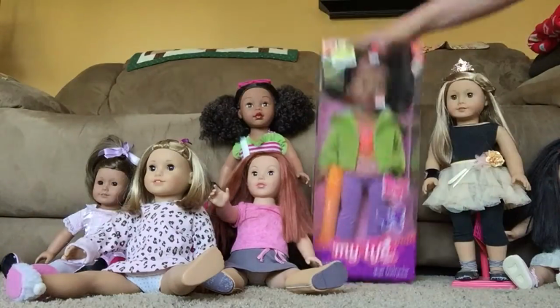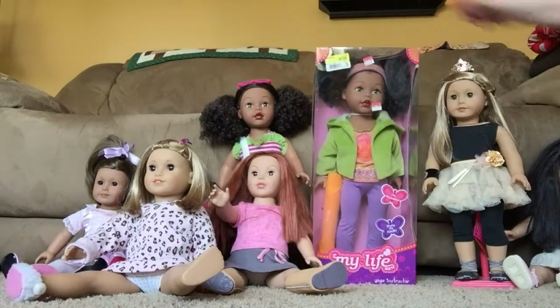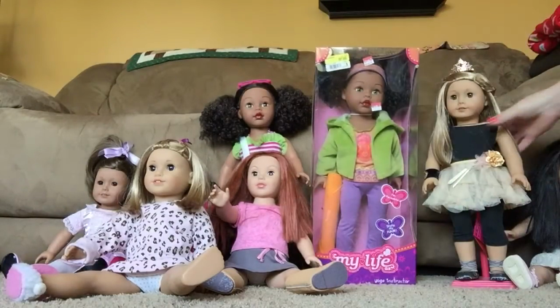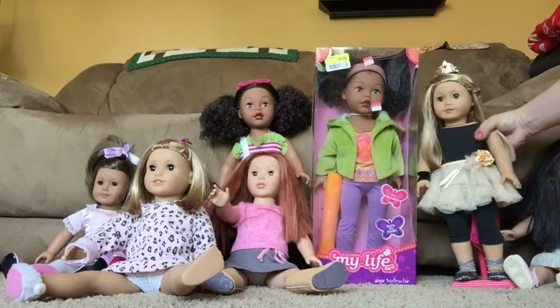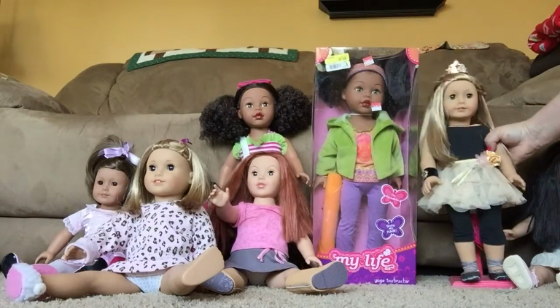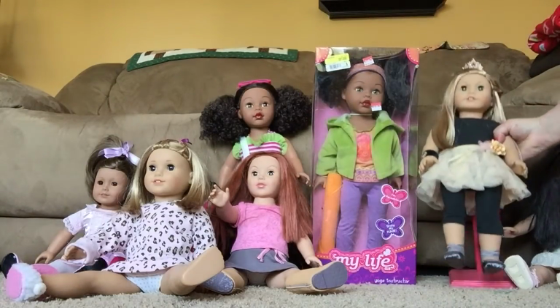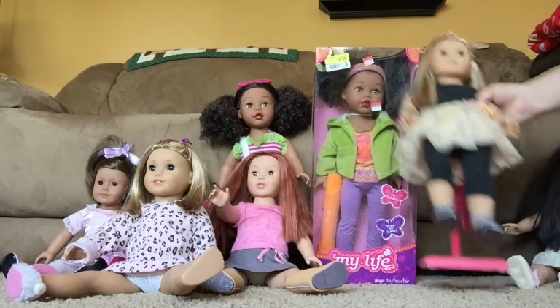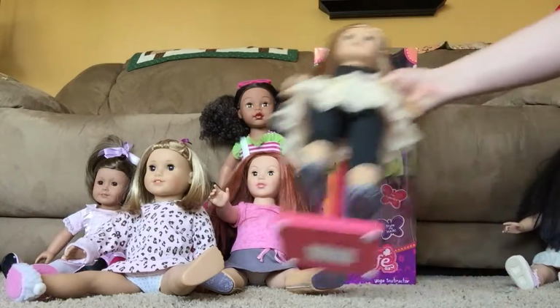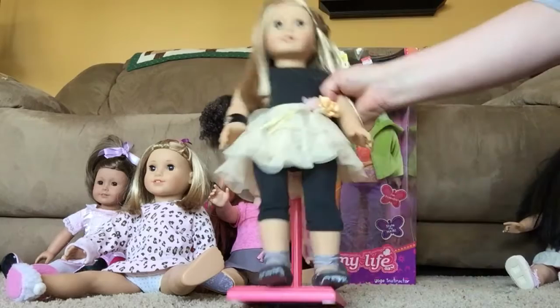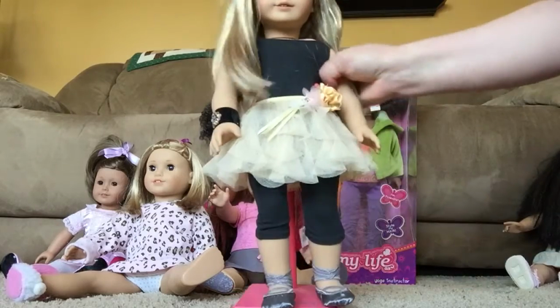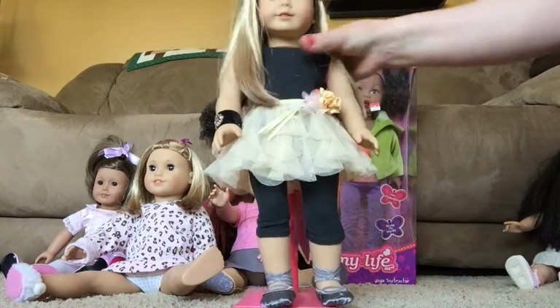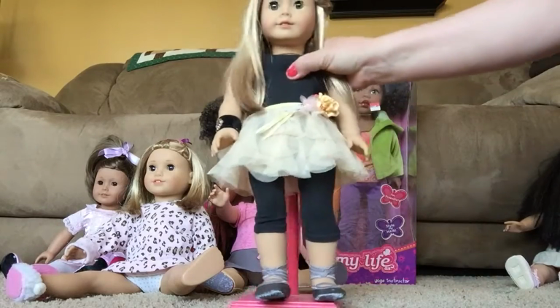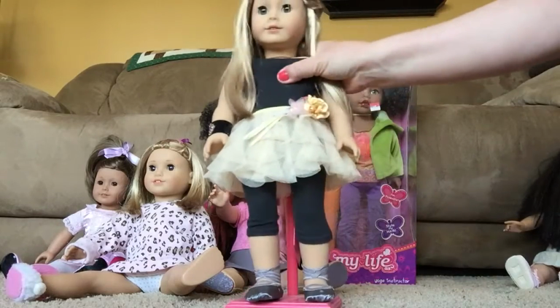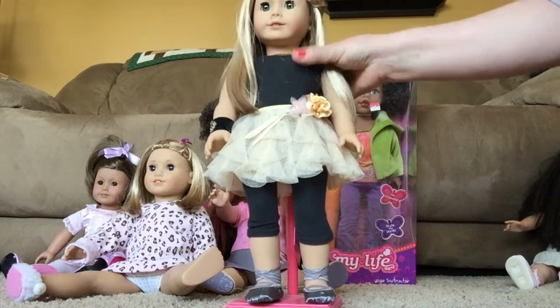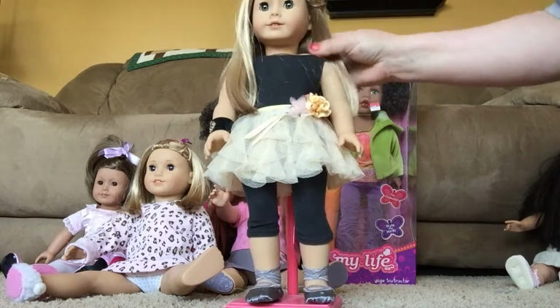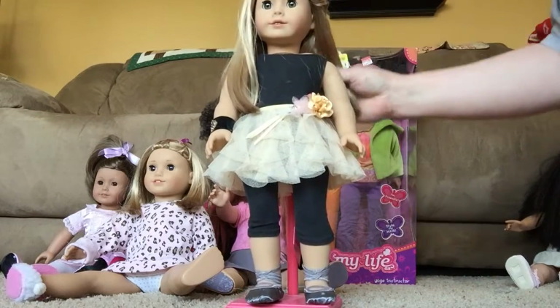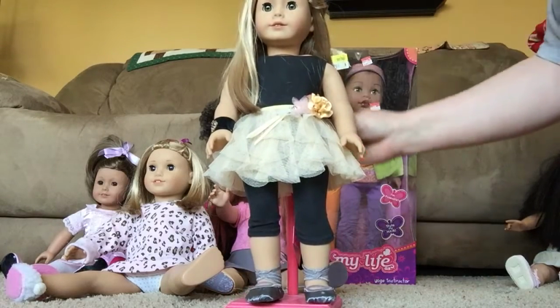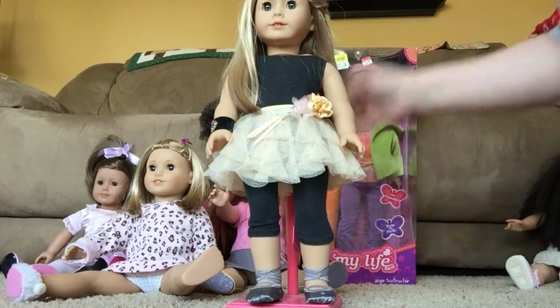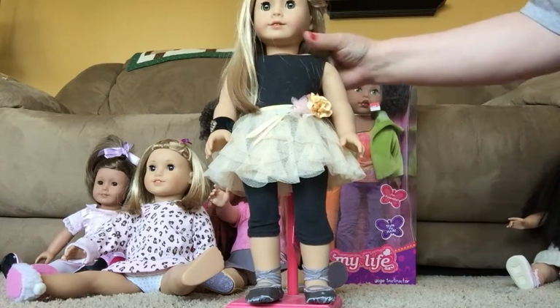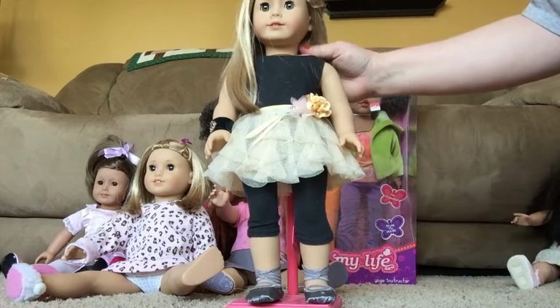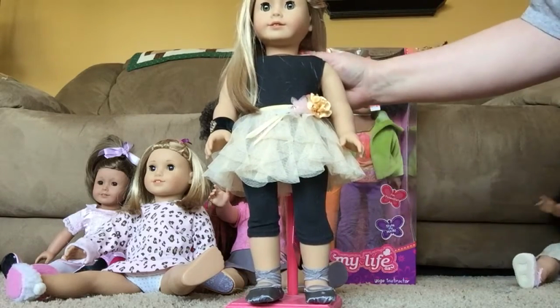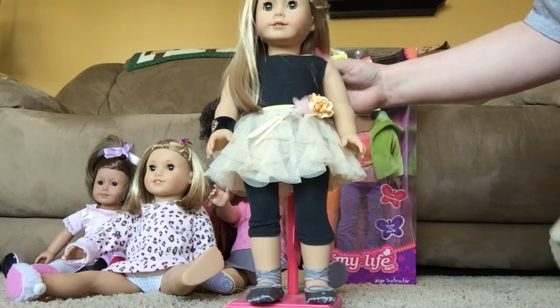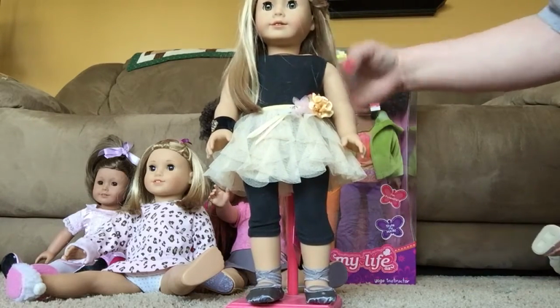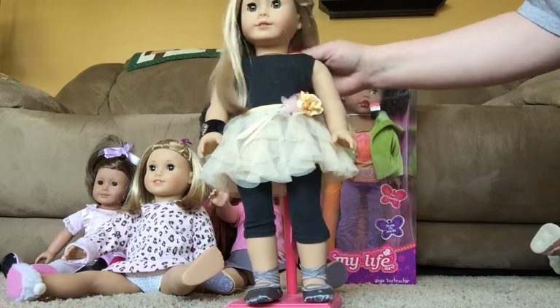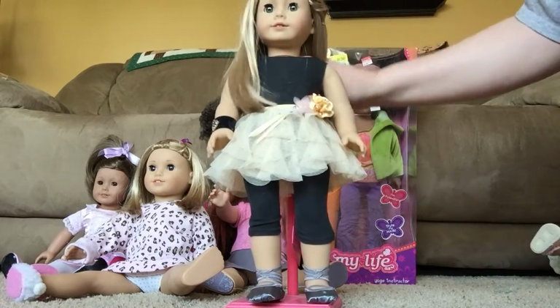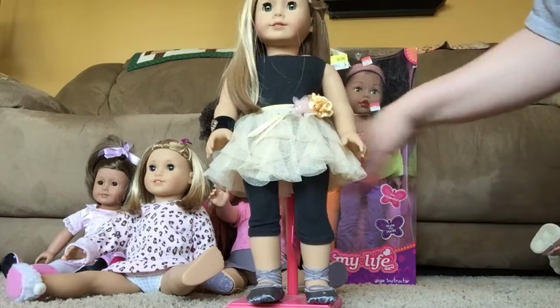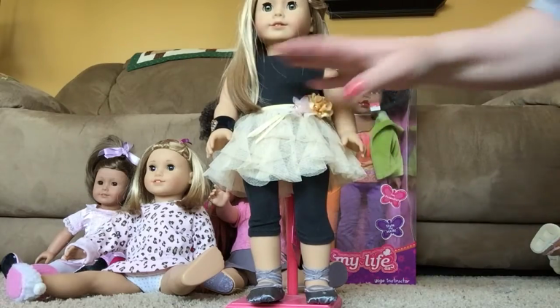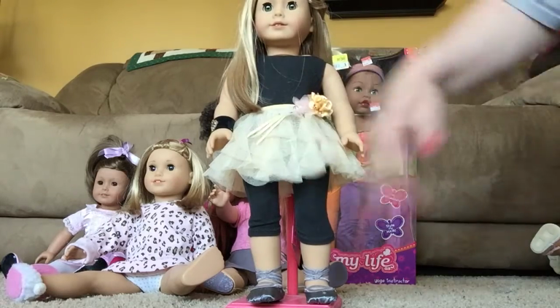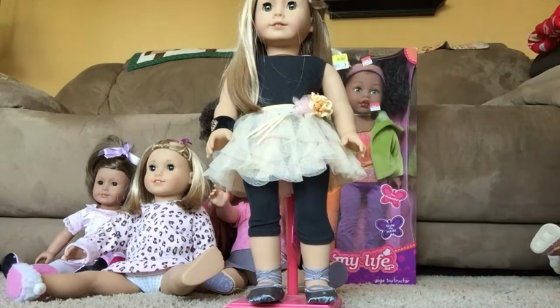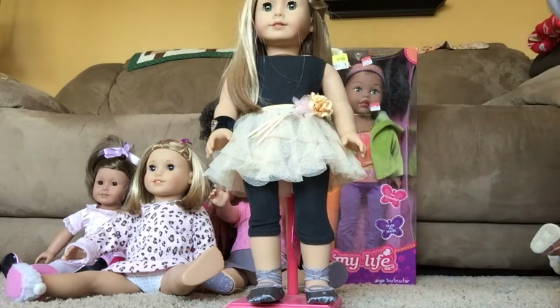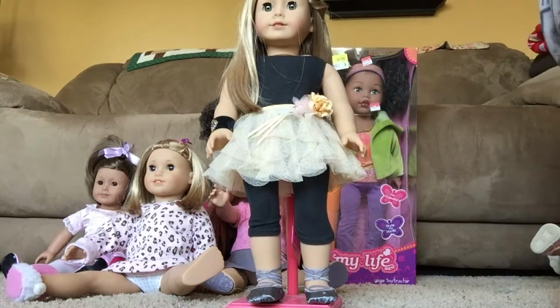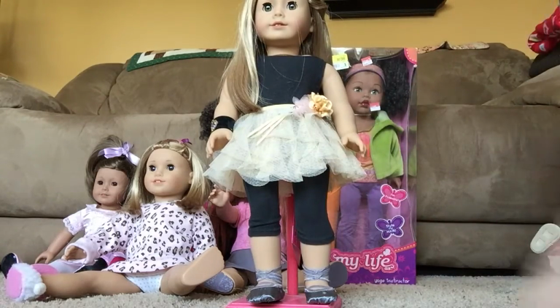And then Isabel. She's my last one. I got her November last year. She was Girl of the Year 2014. And she's wearing one of her dance outfits.